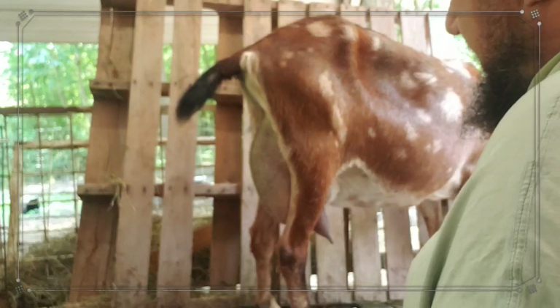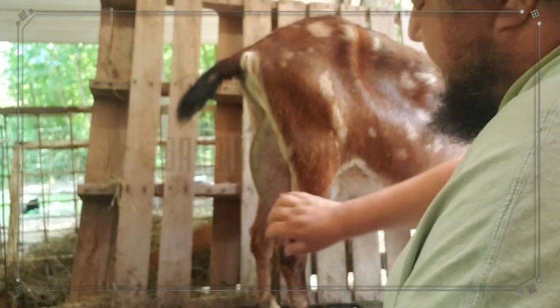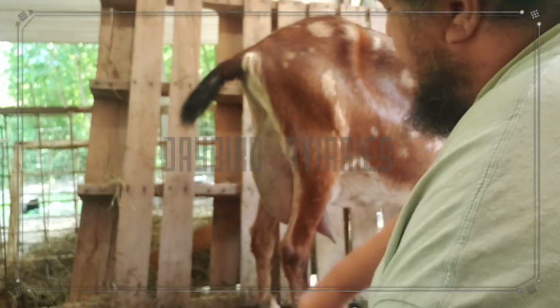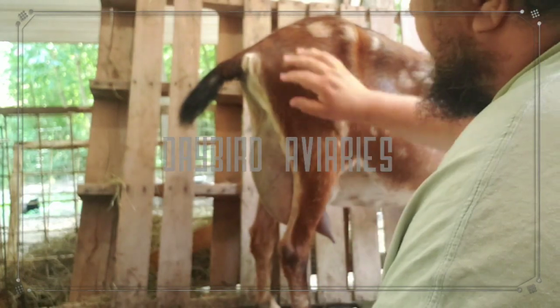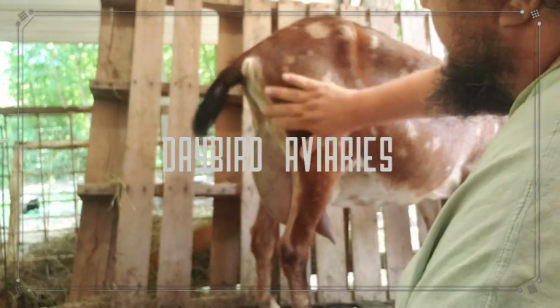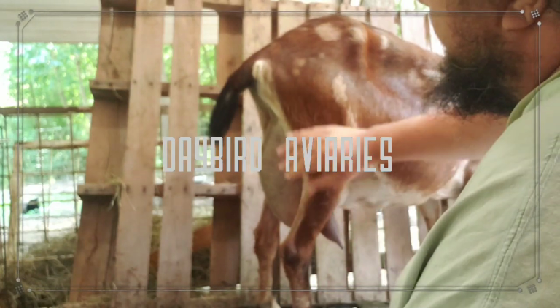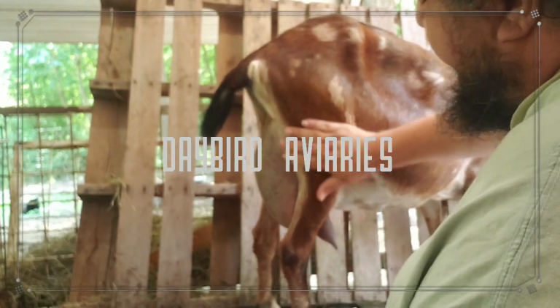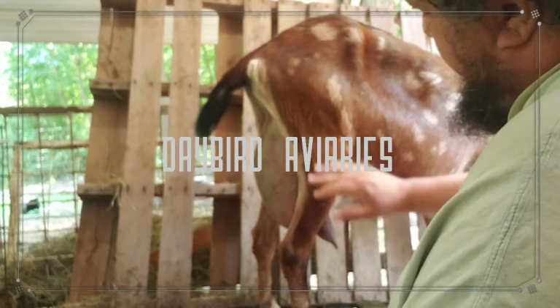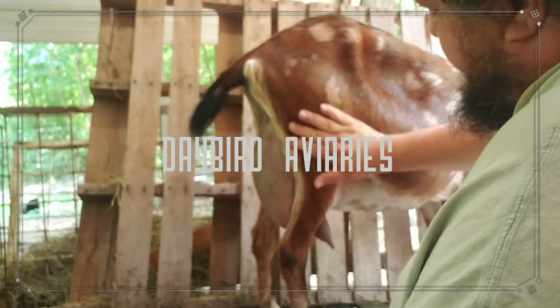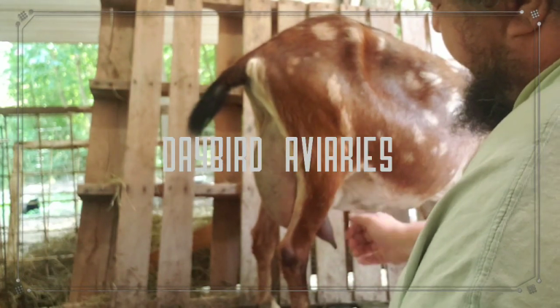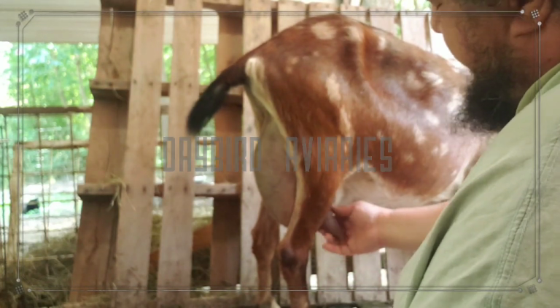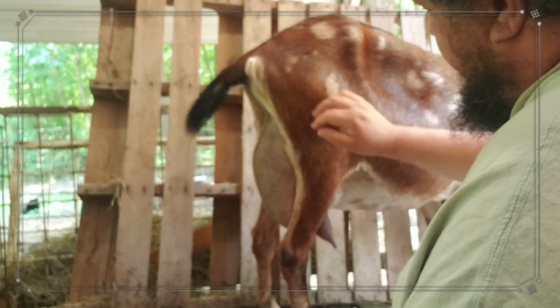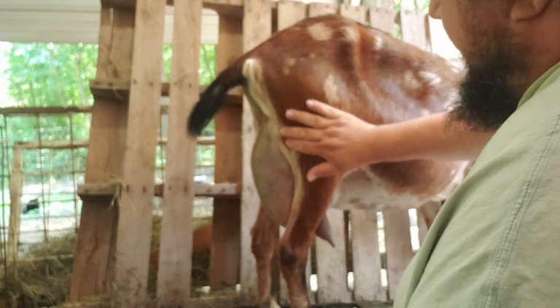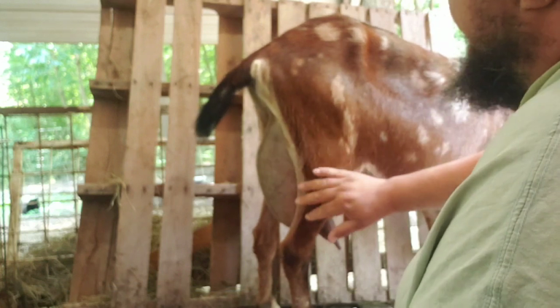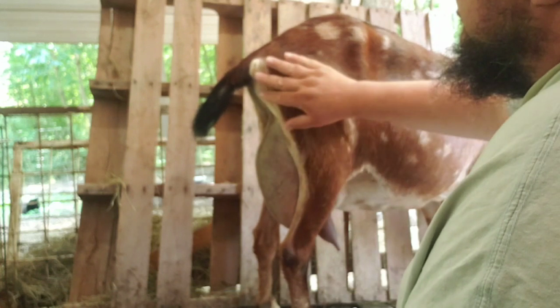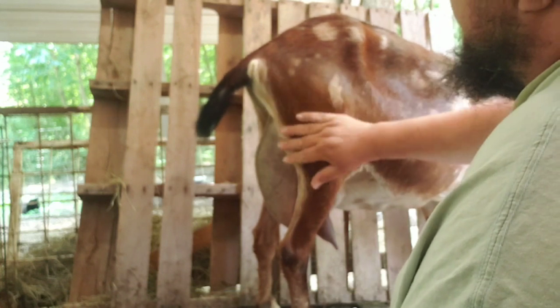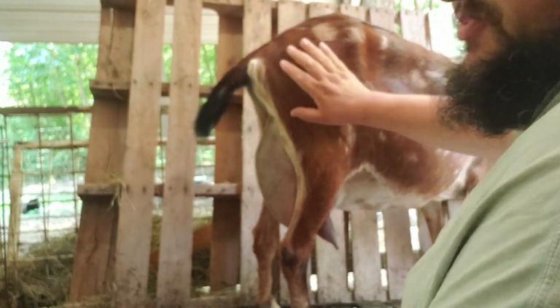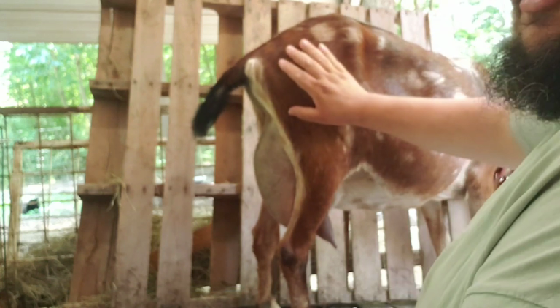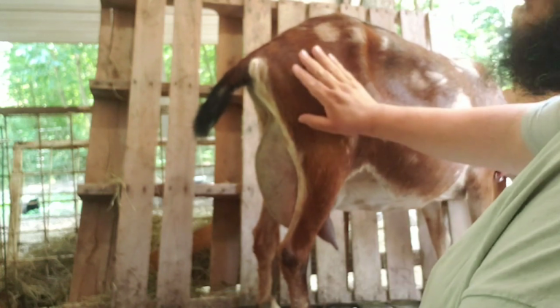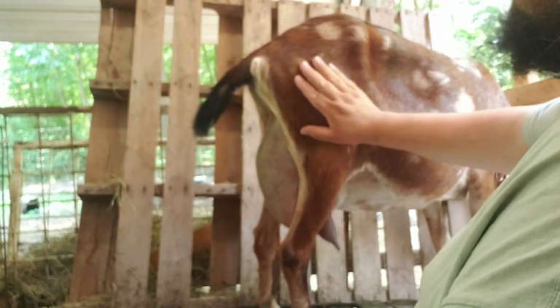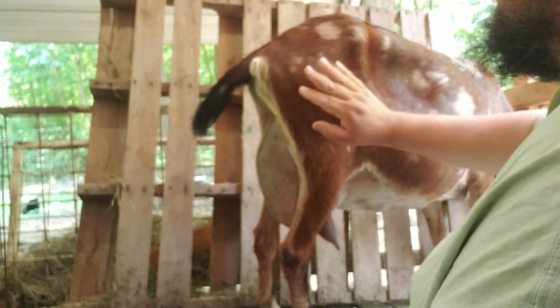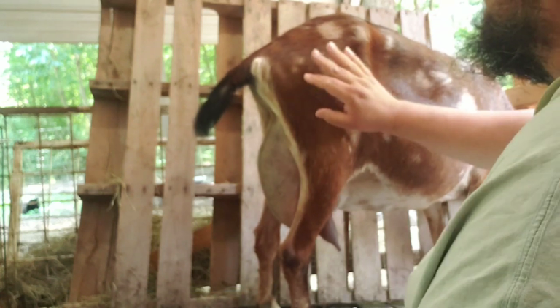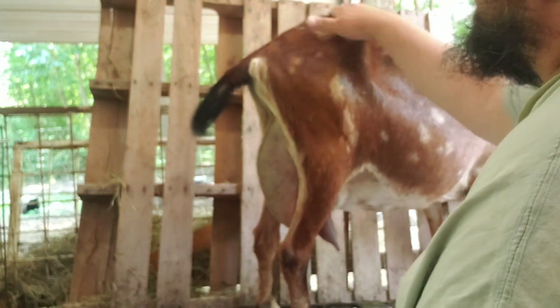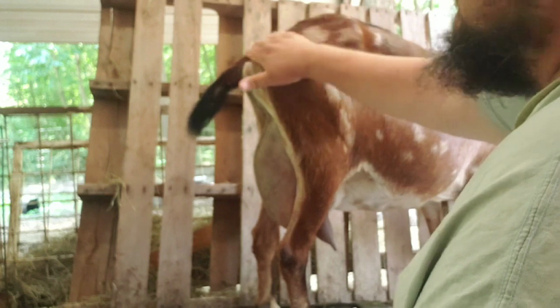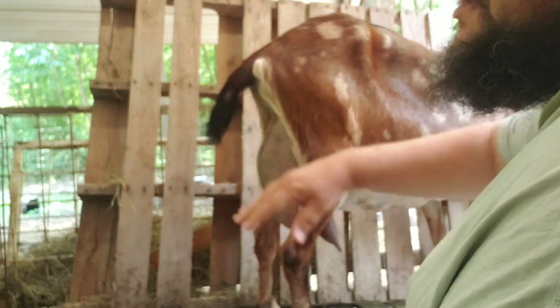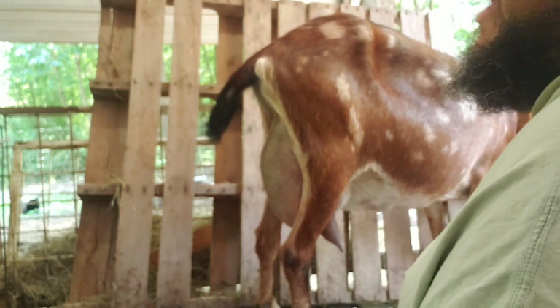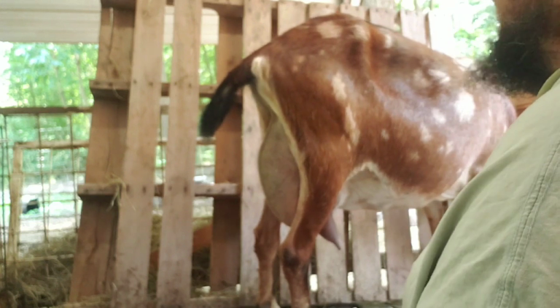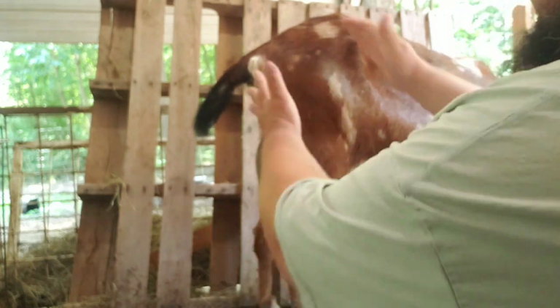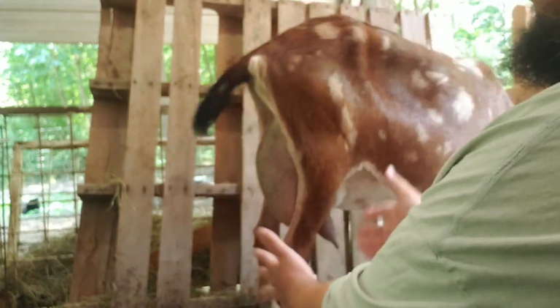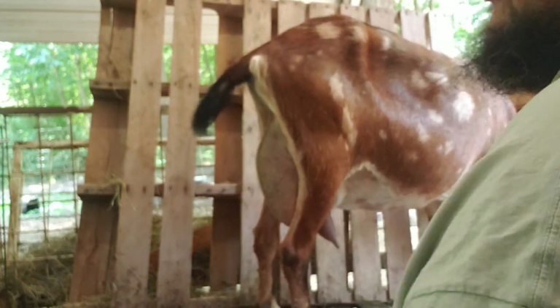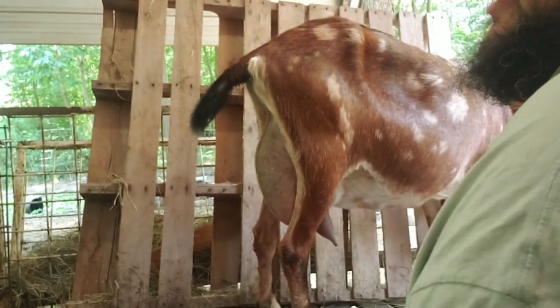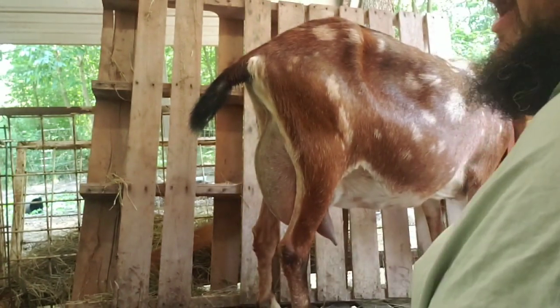Hi, everyone. I have Rosalina up on the milk stand. I'm about to milk her out. But first, we're going to do just a very brief anatomy lesson on this part of the goat.